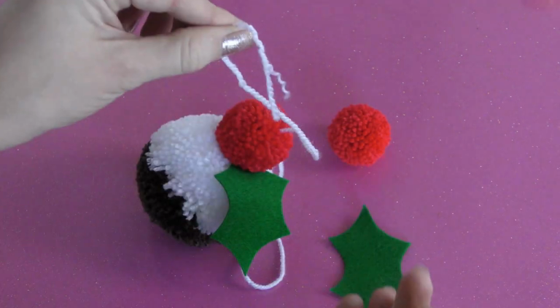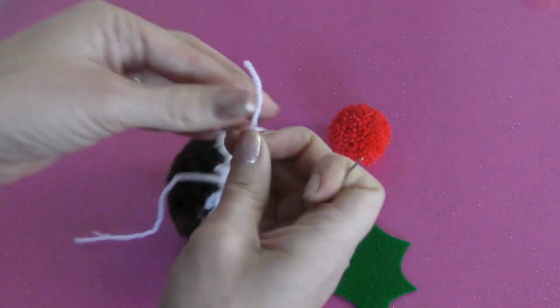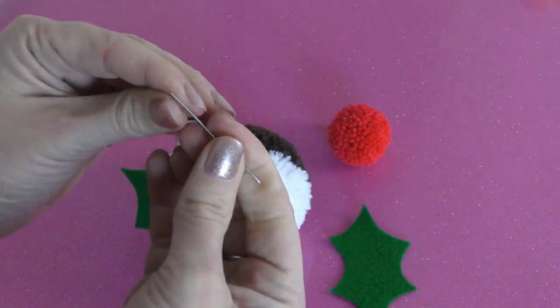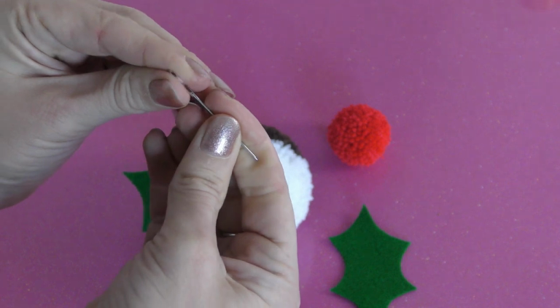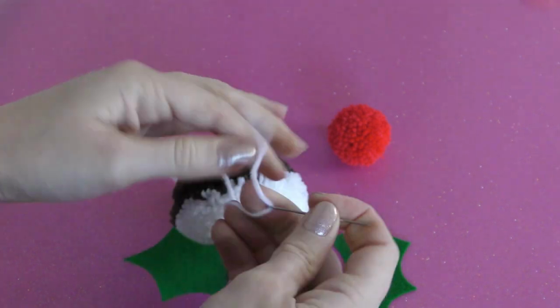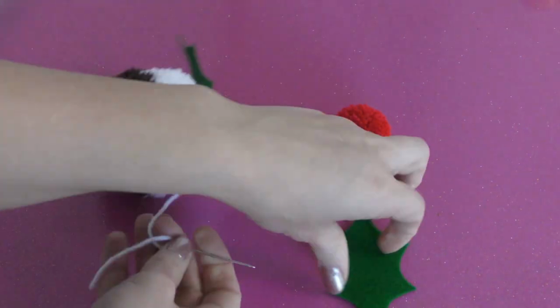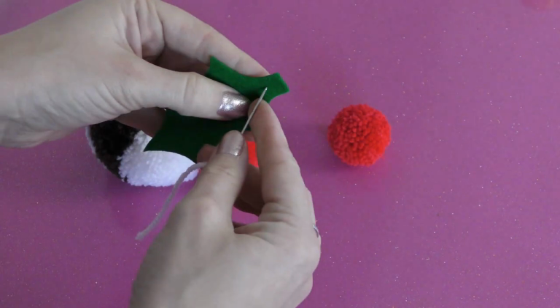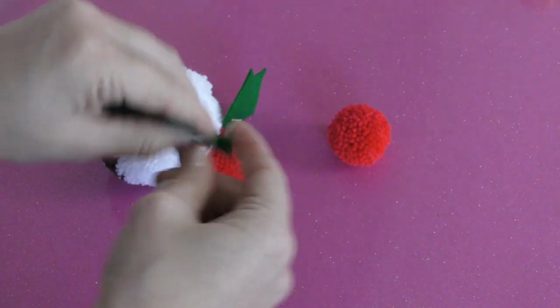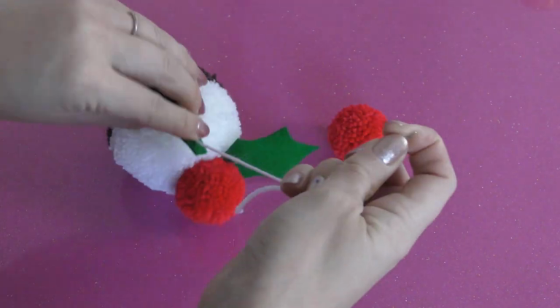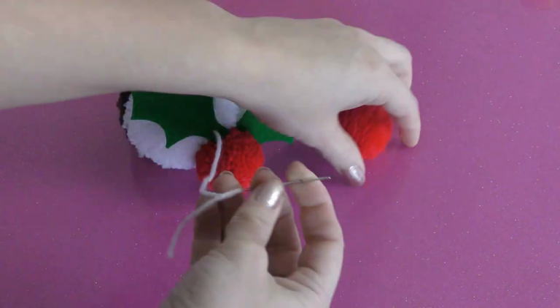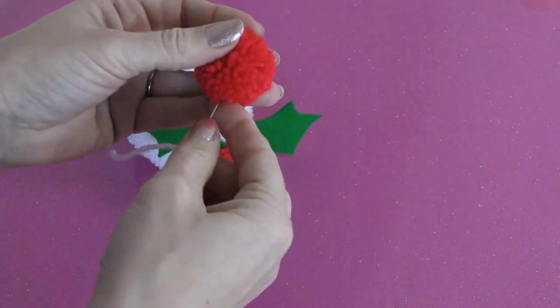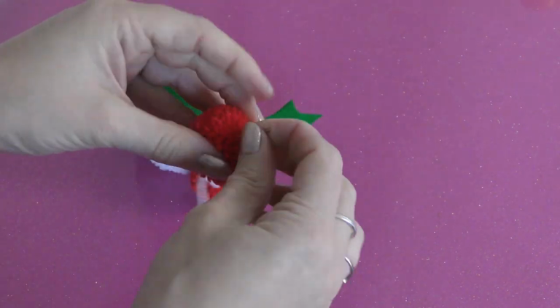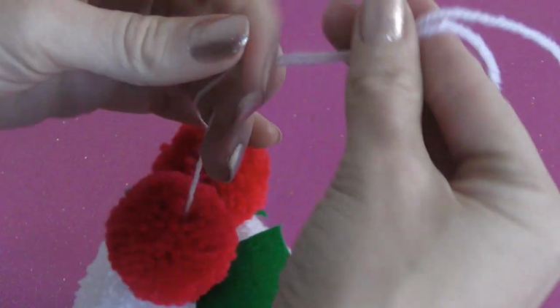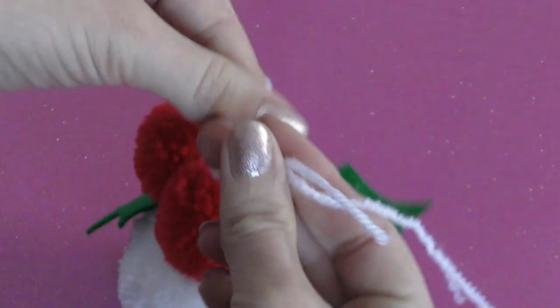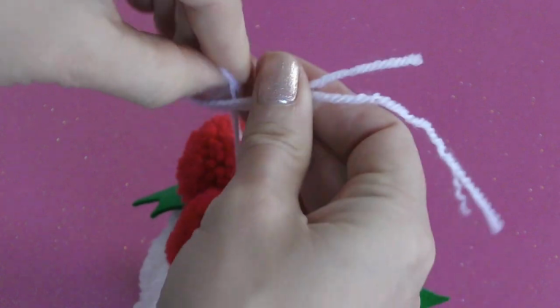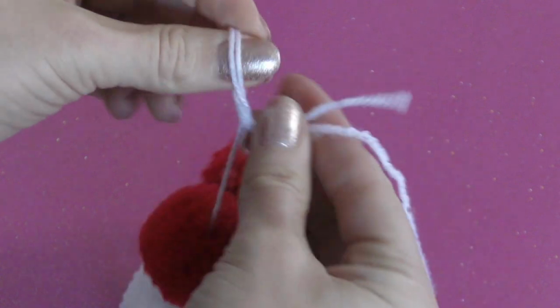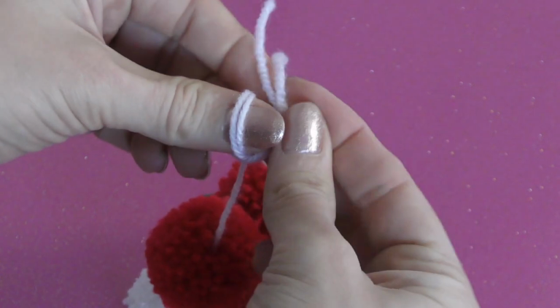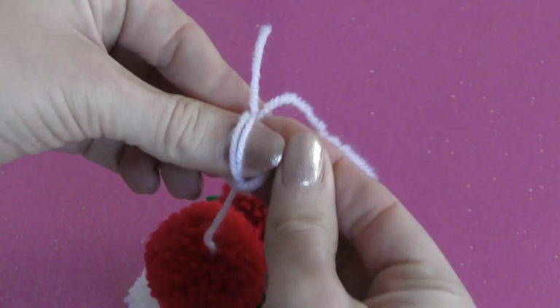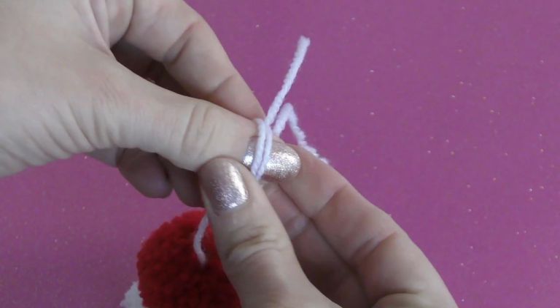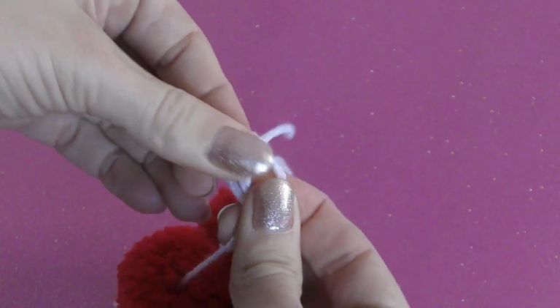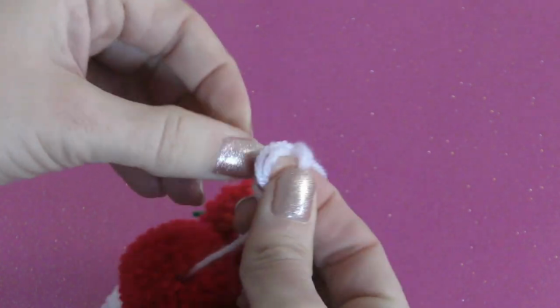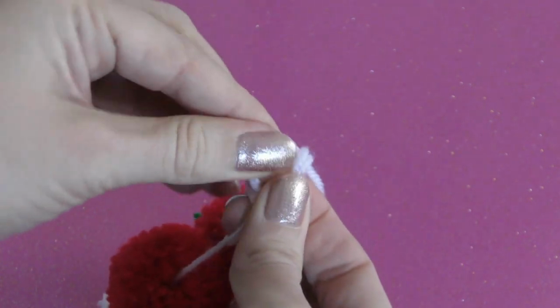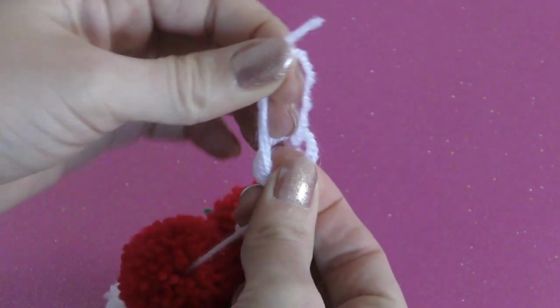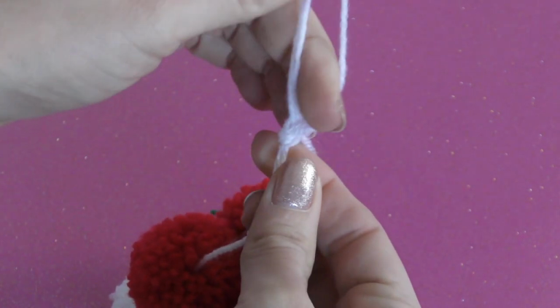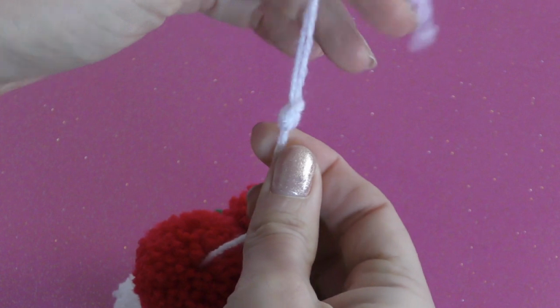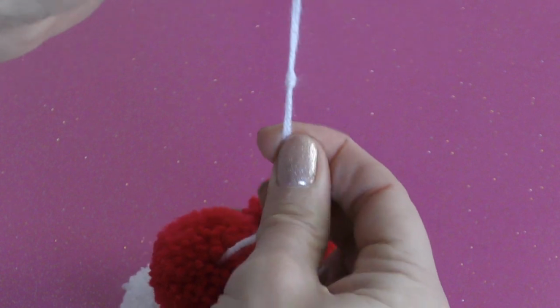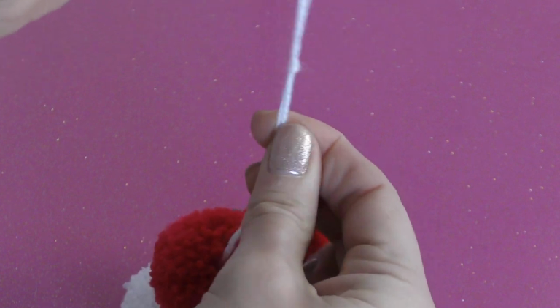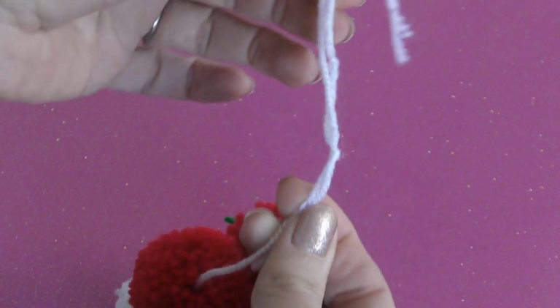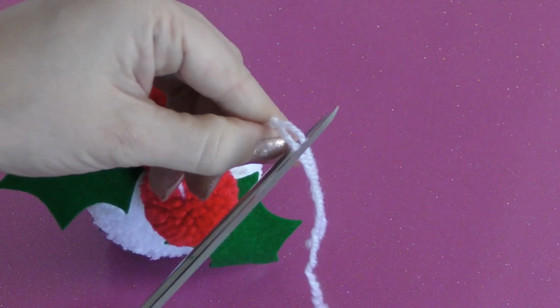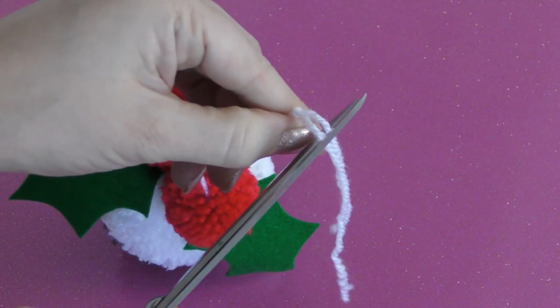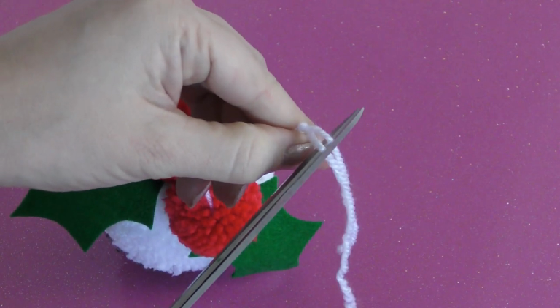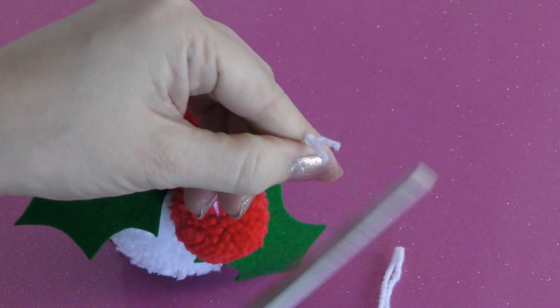Take the needle off the wool and repeat this process with the other strand. Tie the two strands together to form a hanging loop and snip off any excess.